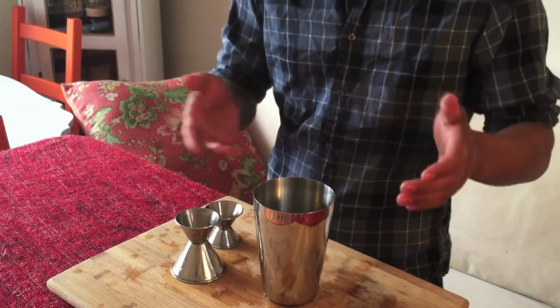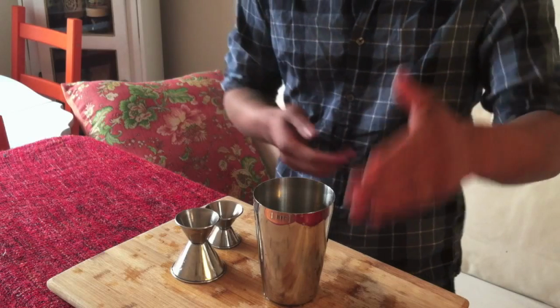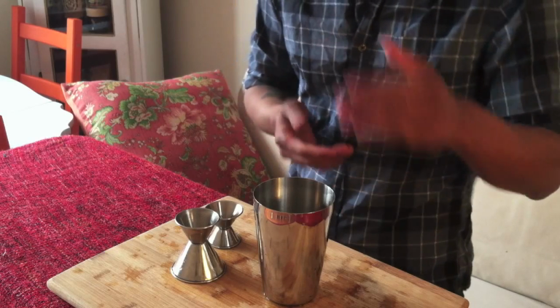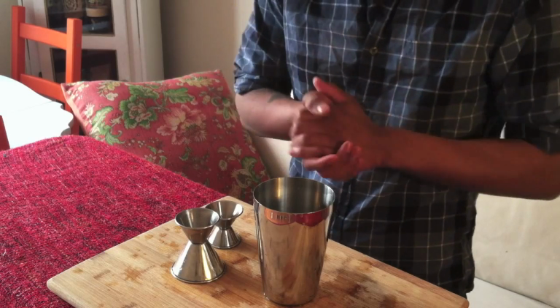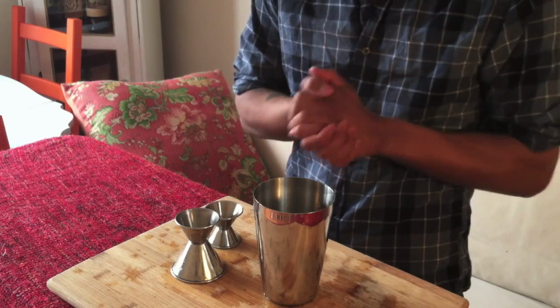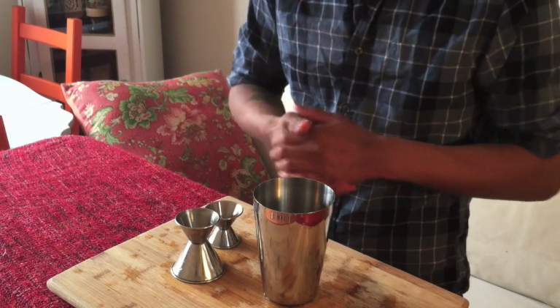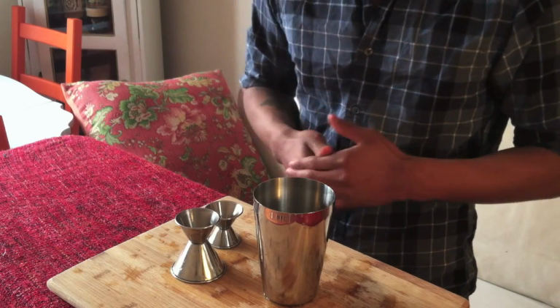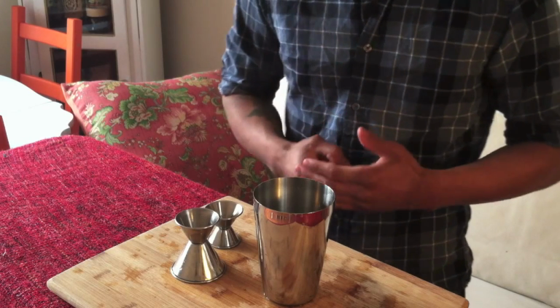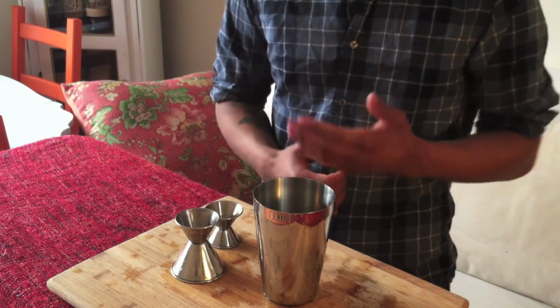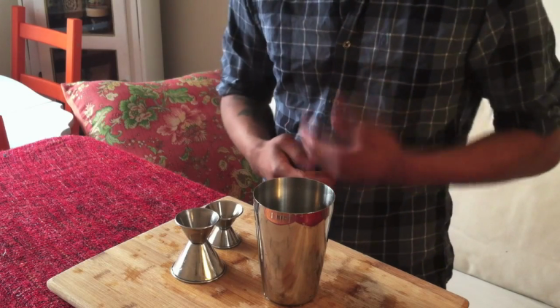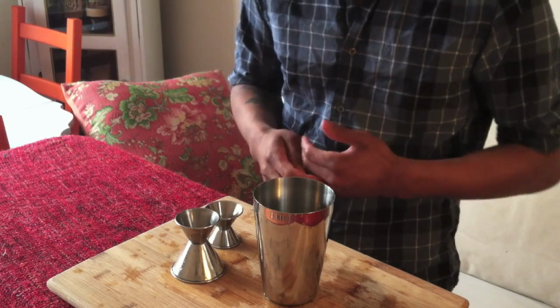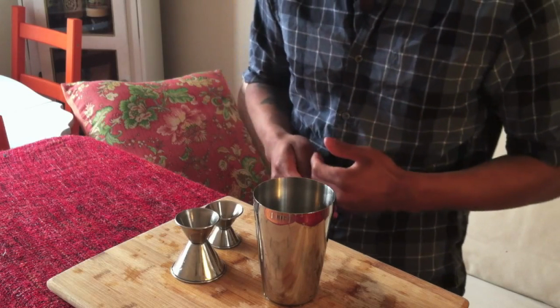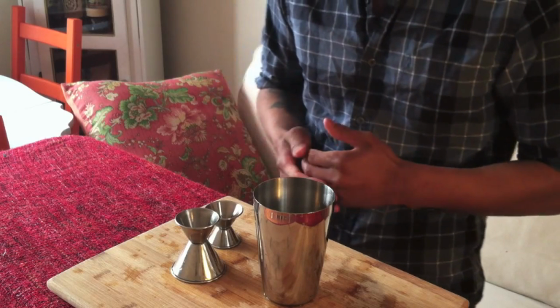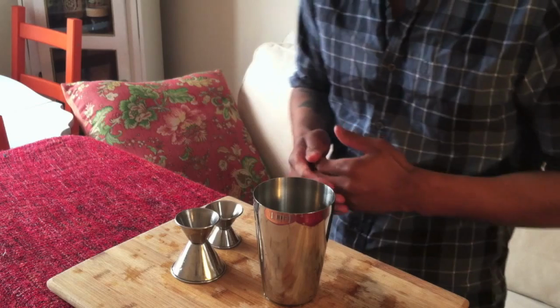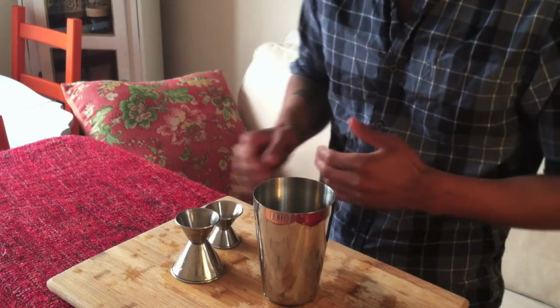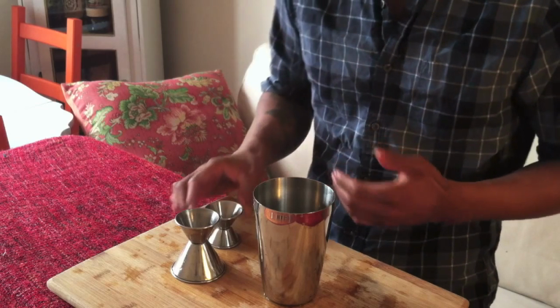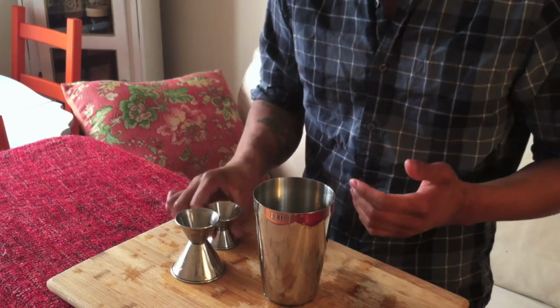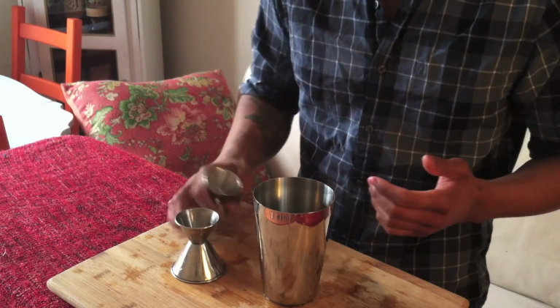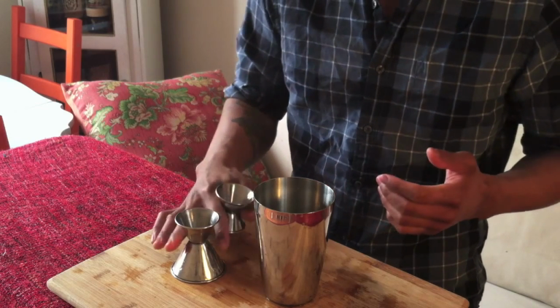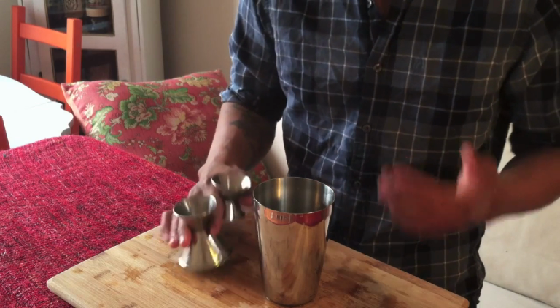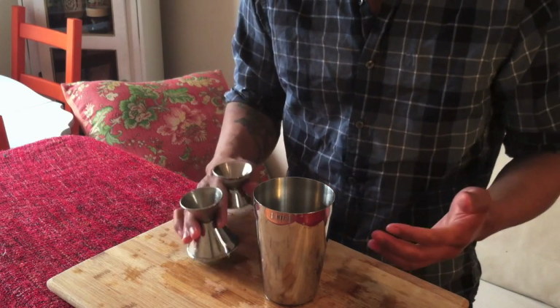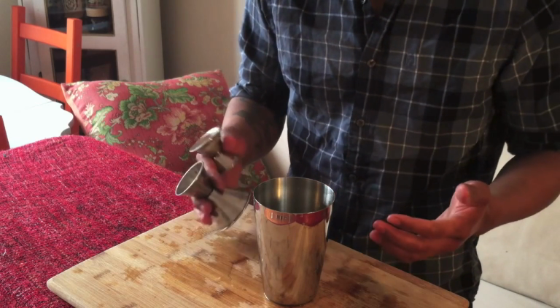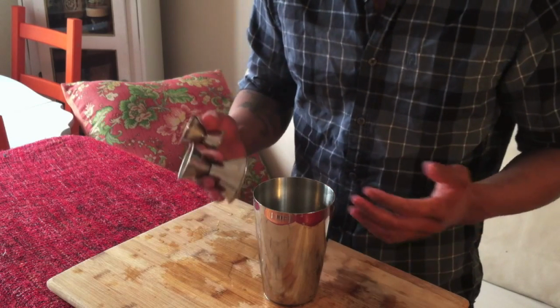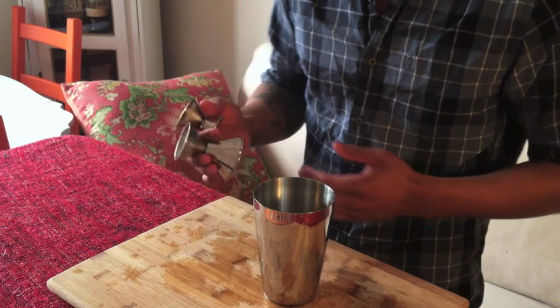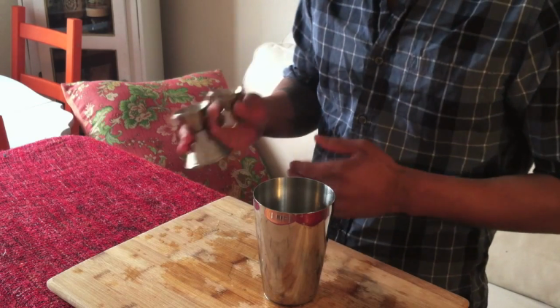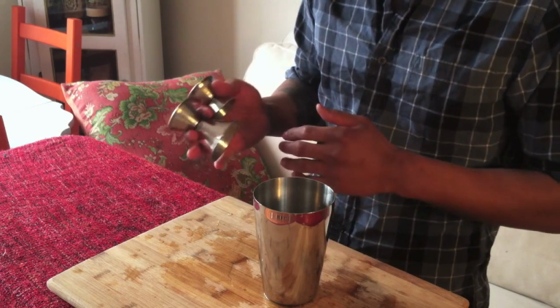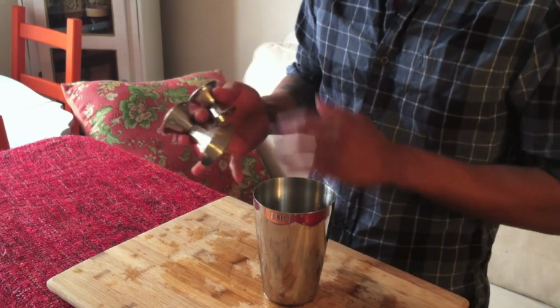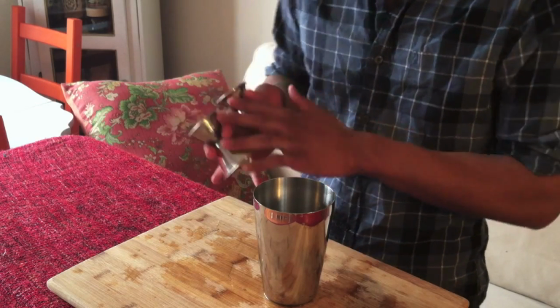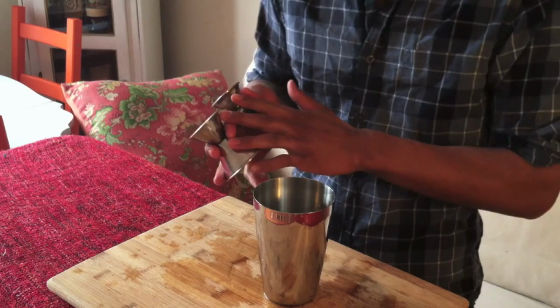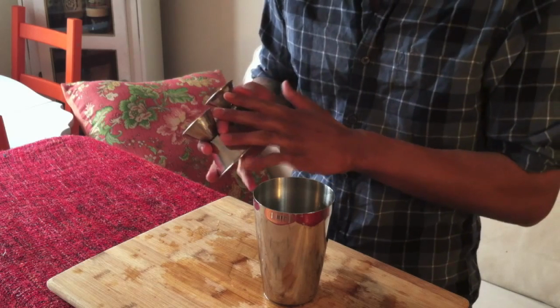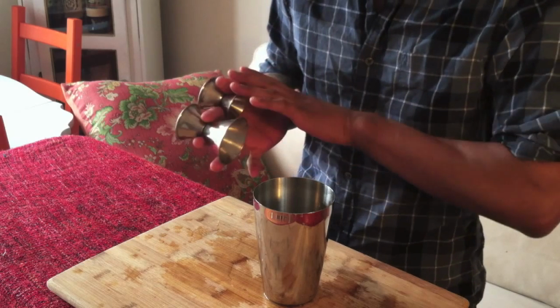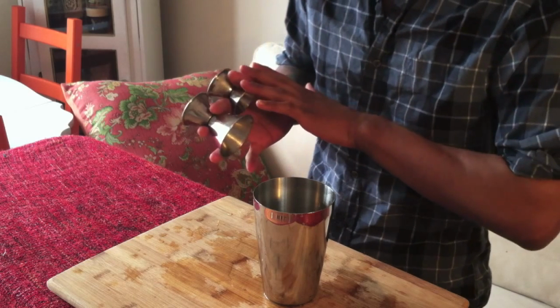Morning Mr. Winchester and the rest of the Barmetrics team. This is Ricky Augustin from Pegu Club in New York, and I'm just here to demonstrate for you, as per your request, a video showing the grip of two jiggers in one hand.